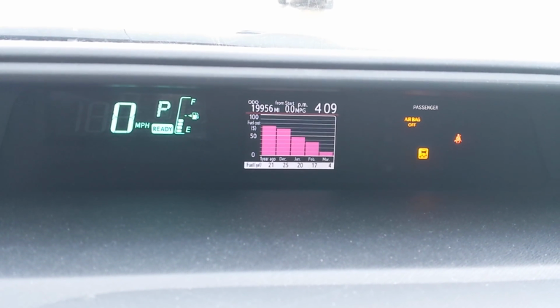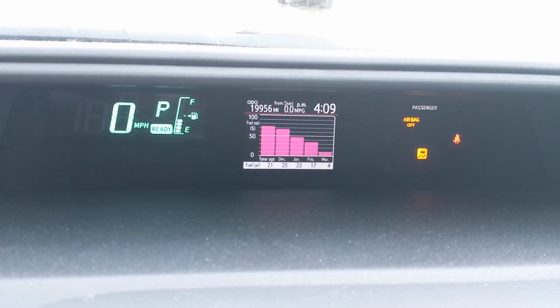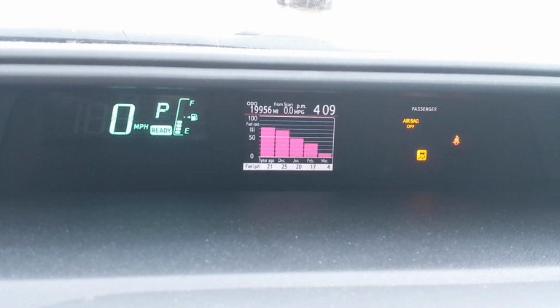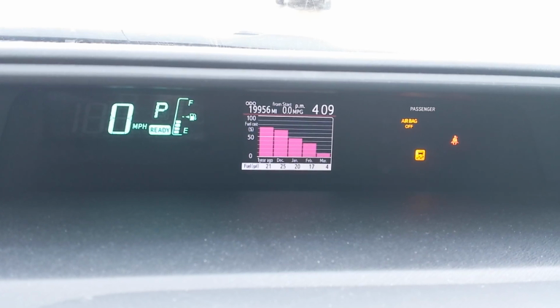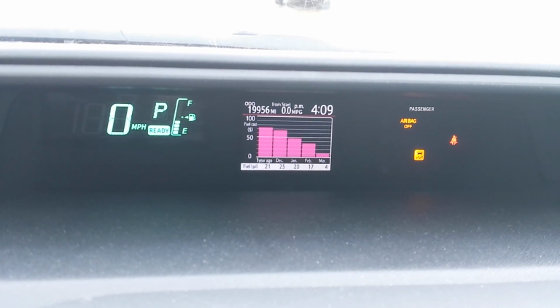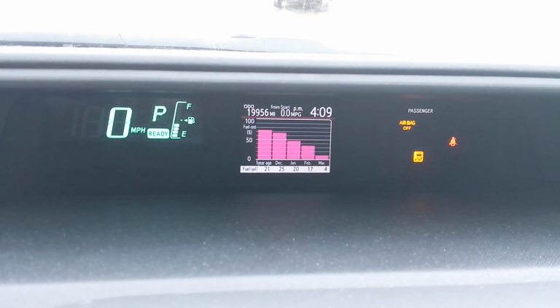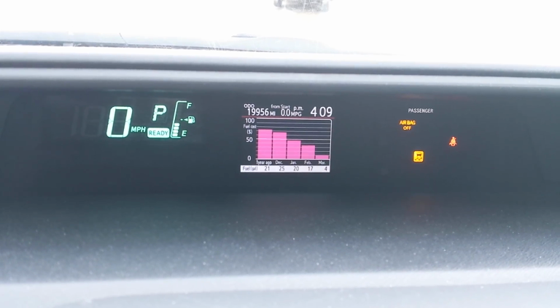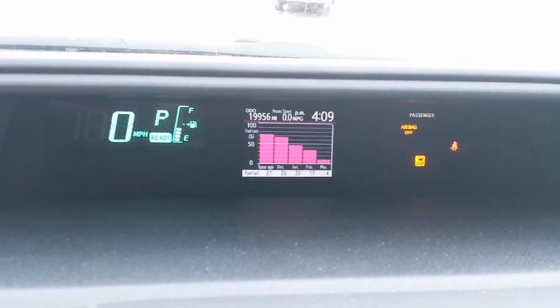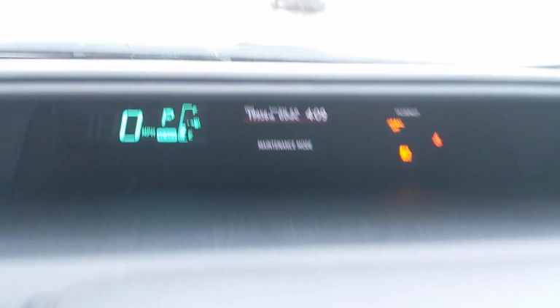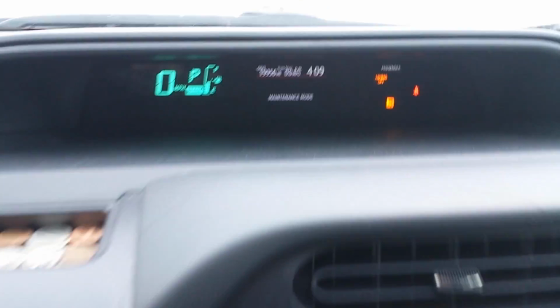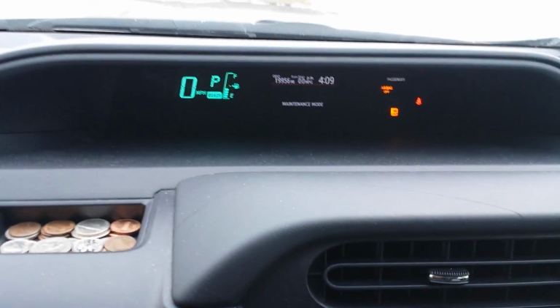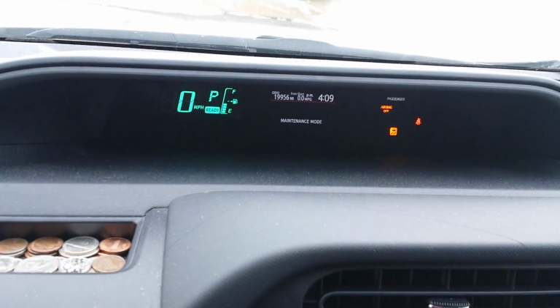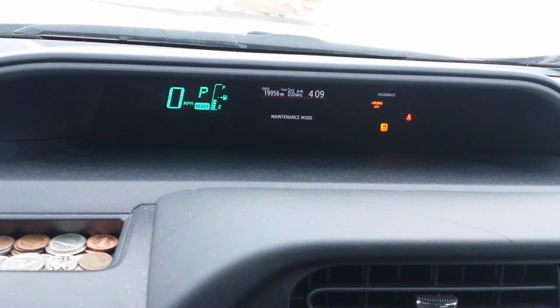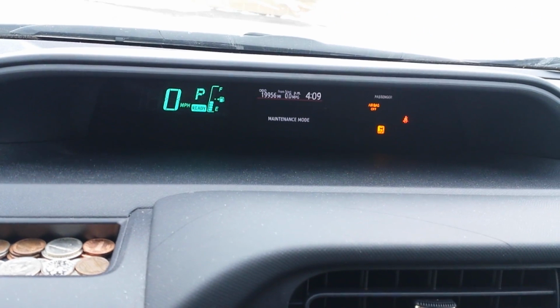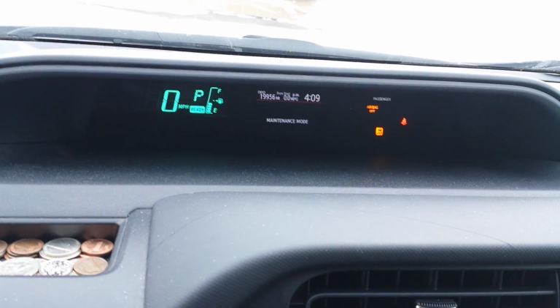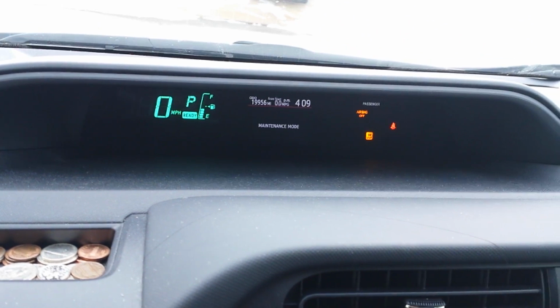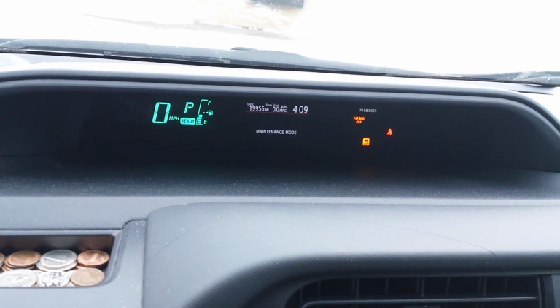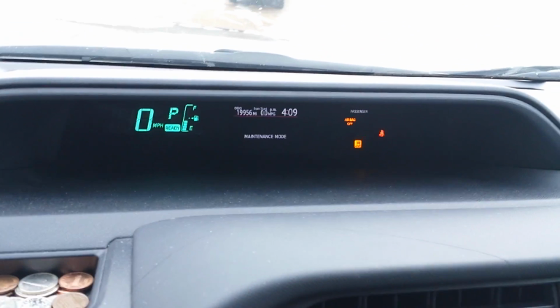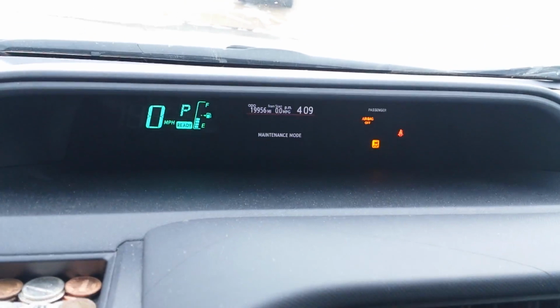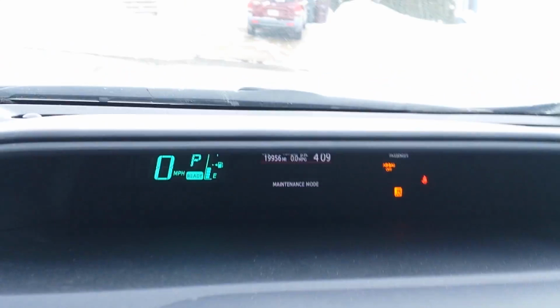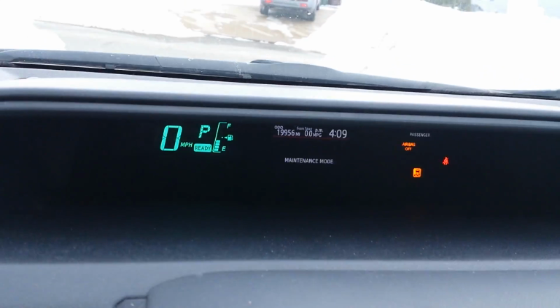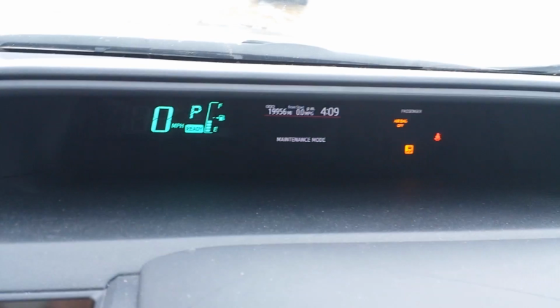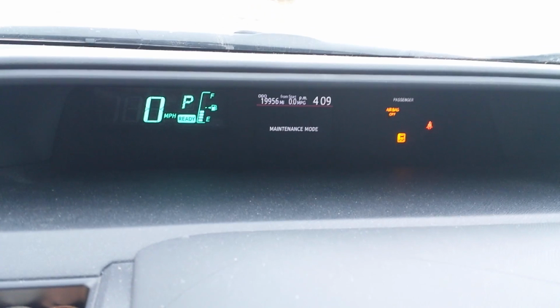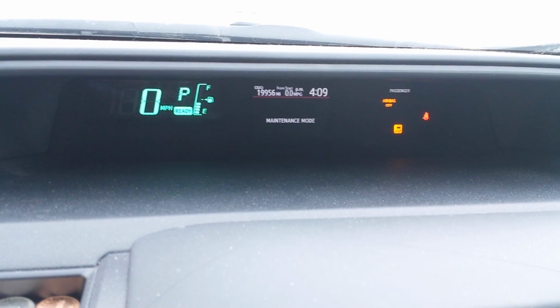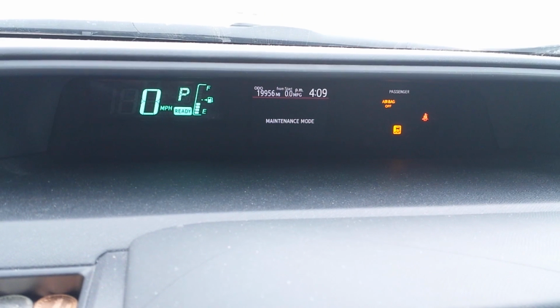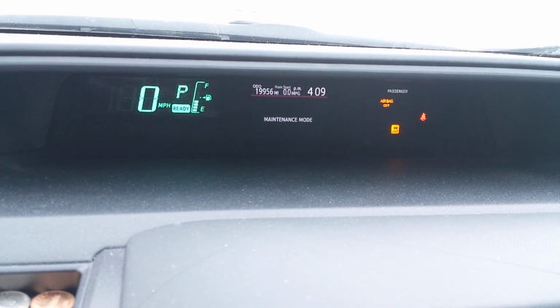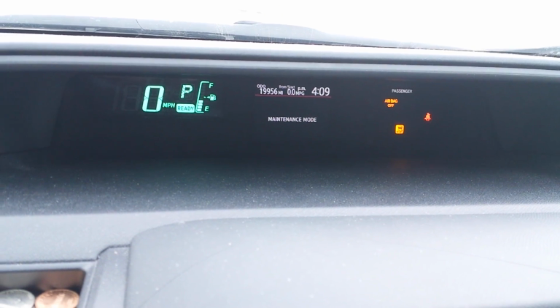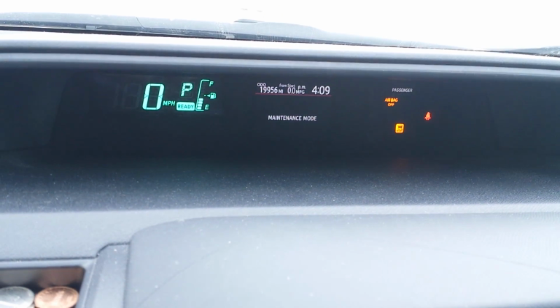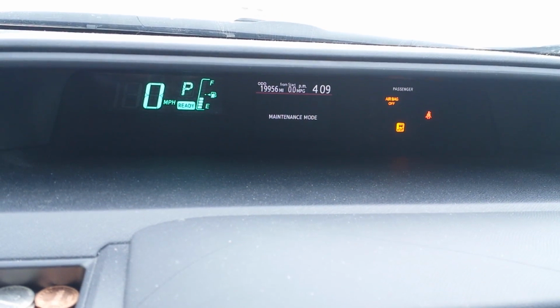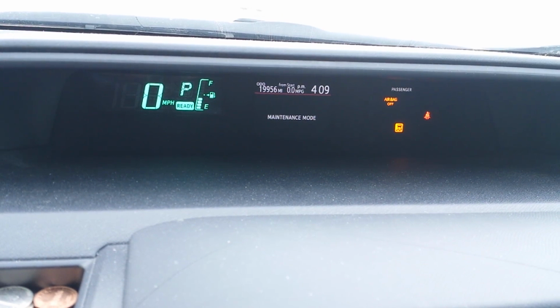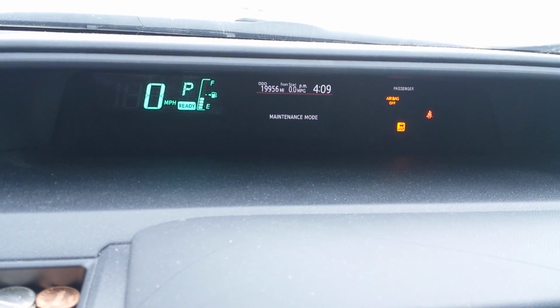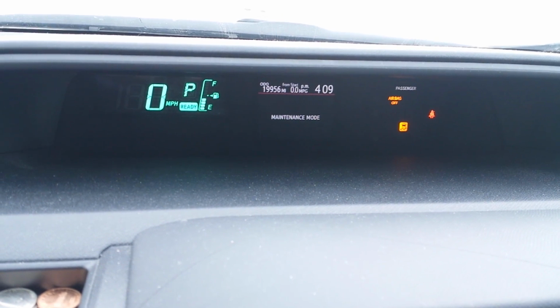But again, just to disable it, just hit the power button off and then turn your car back on. Hope this helps and leave a like or a comment. Thanks.